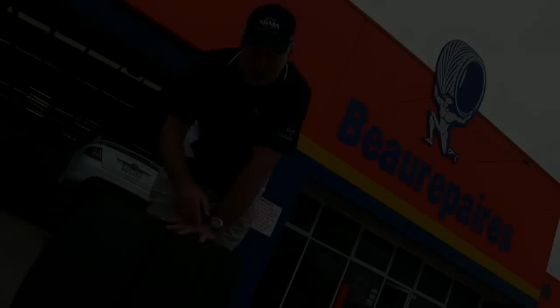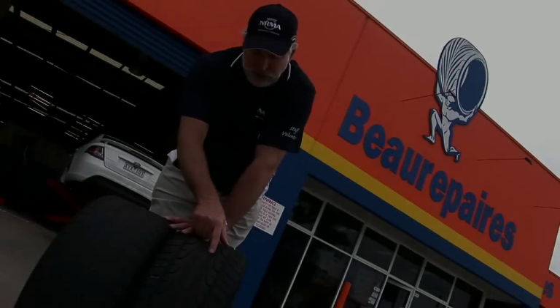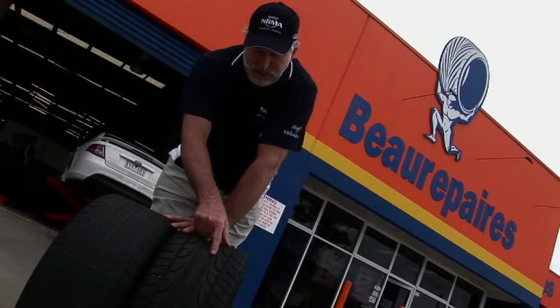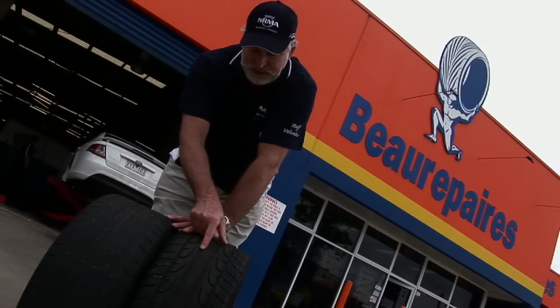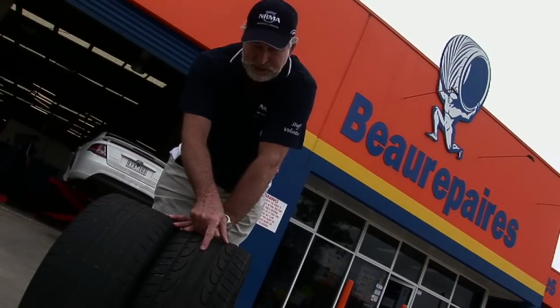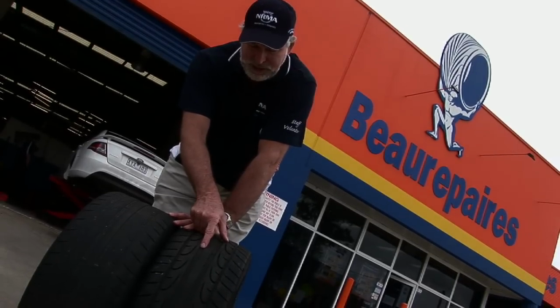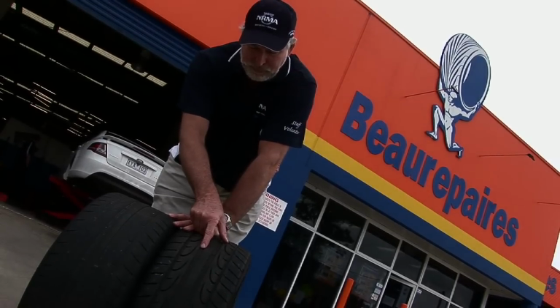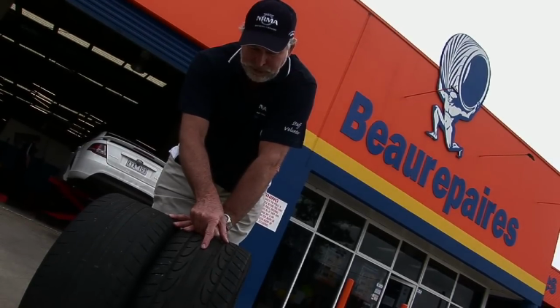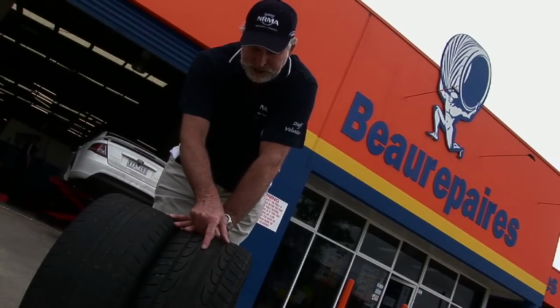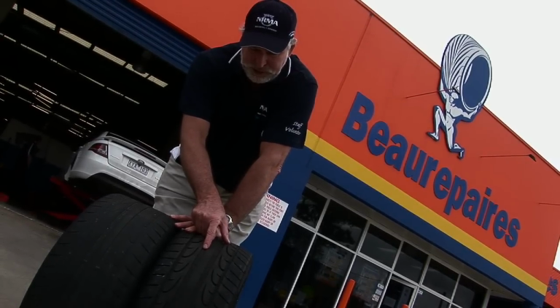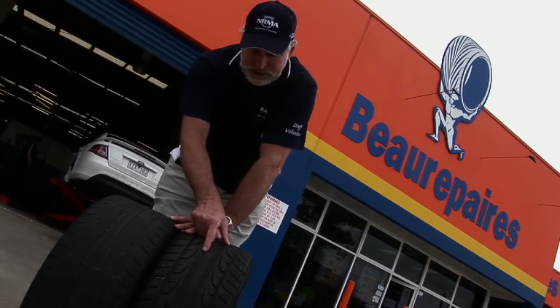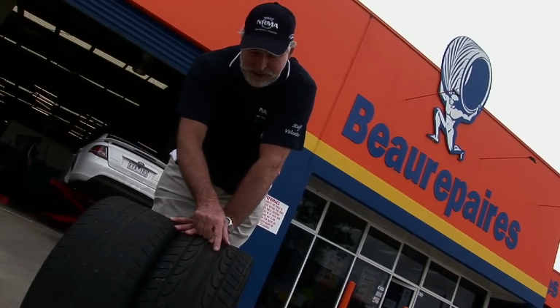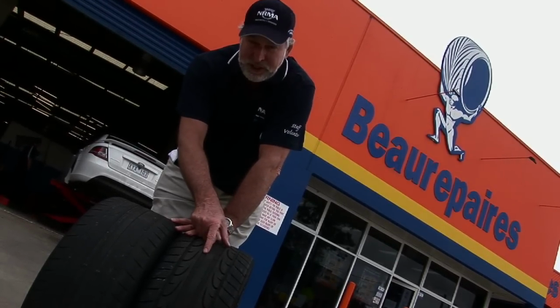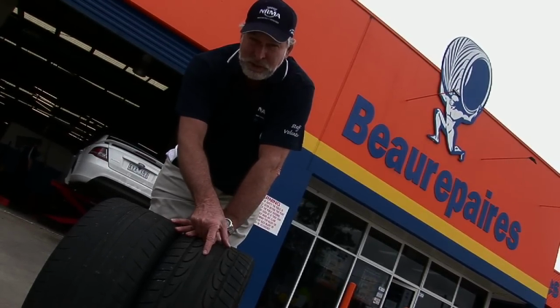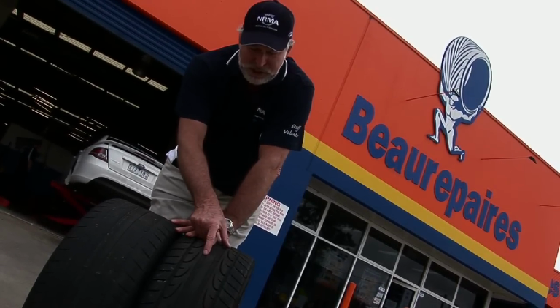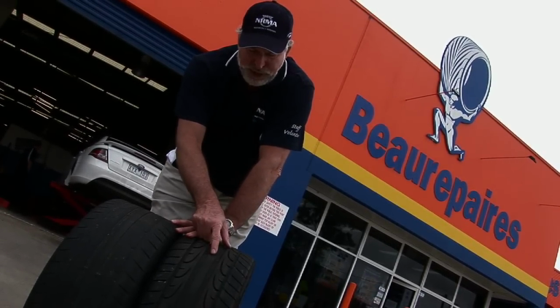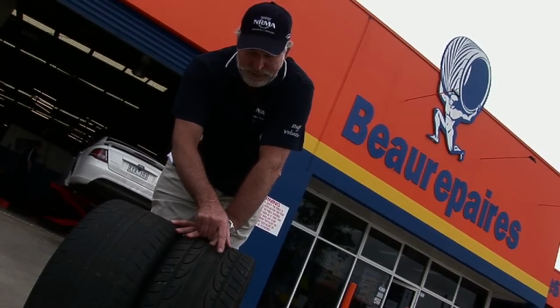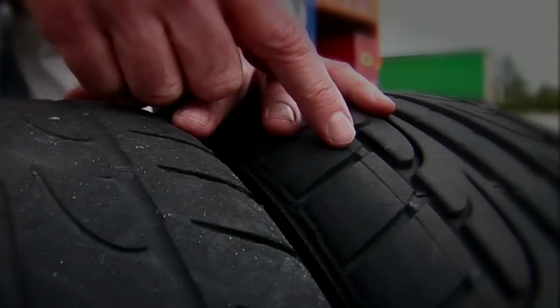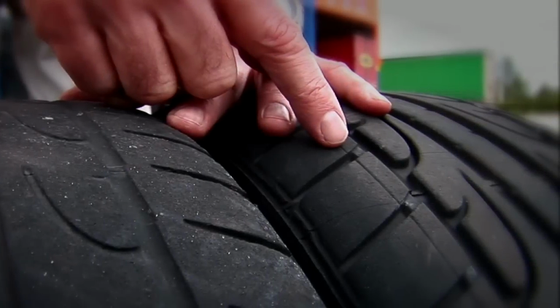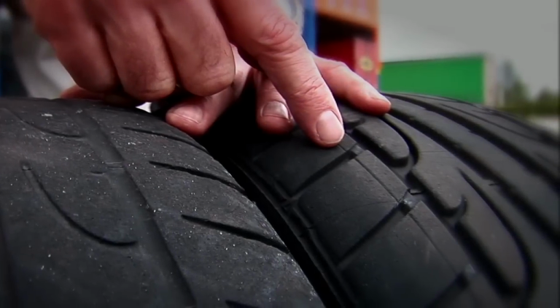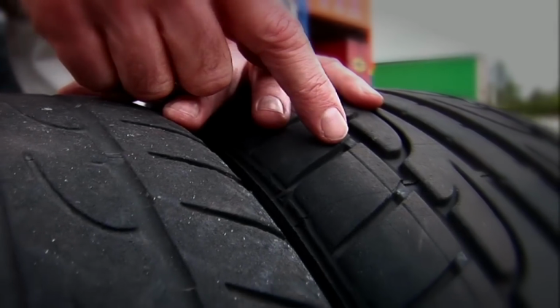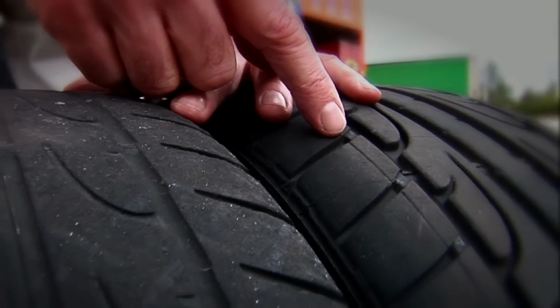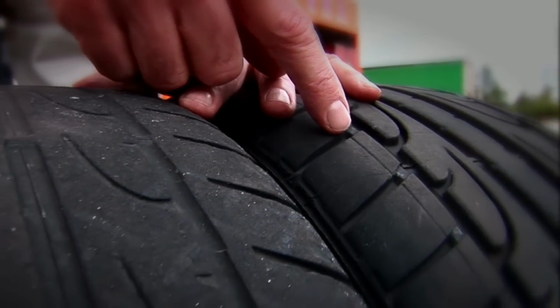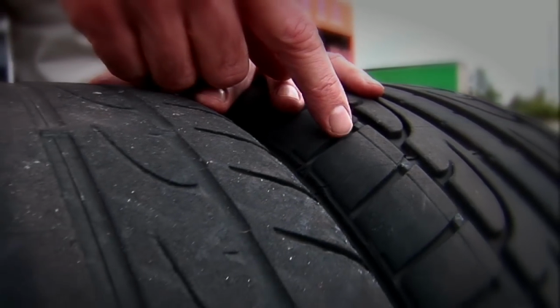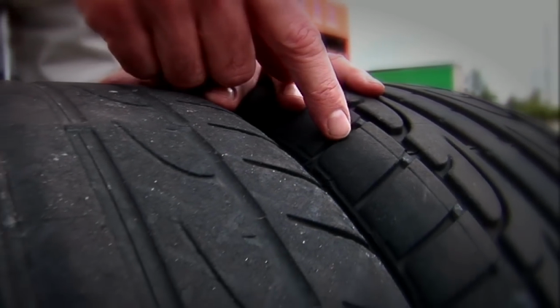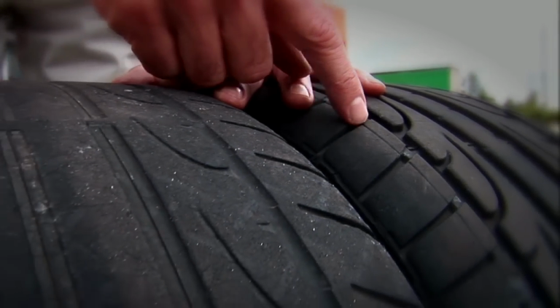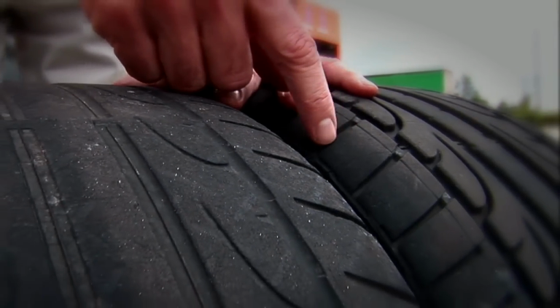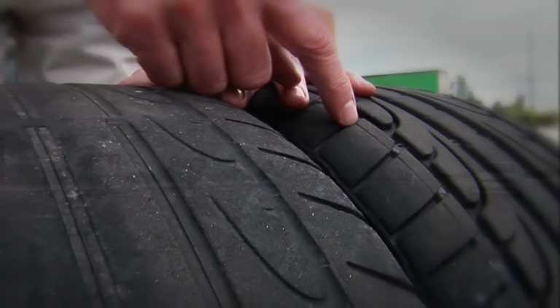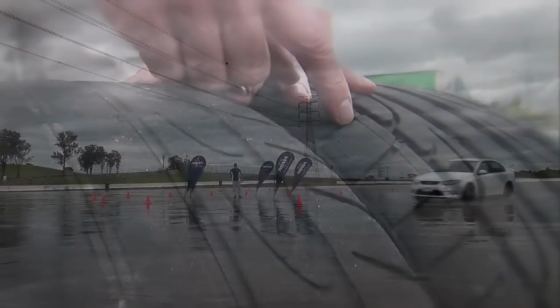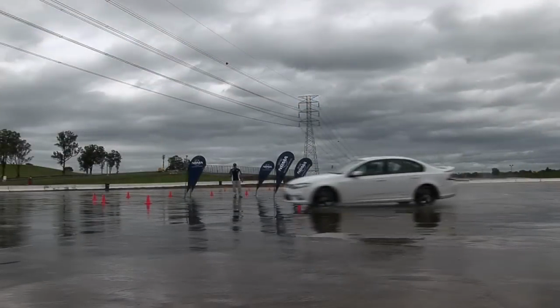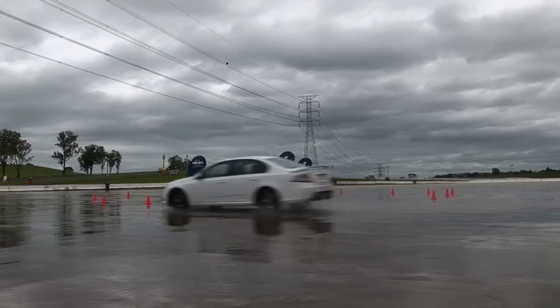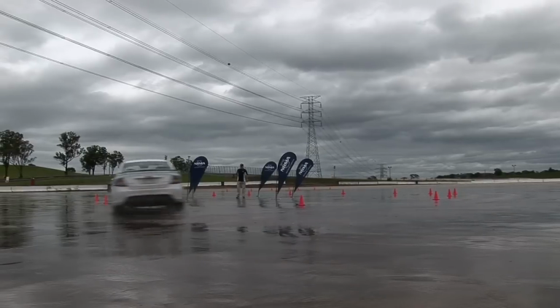So we're looking at these wear bars here, which are these little bars at the bottom of the treads, and they're to tell you when the tyres are worn out. So if you don't have these grooves in the tyres to pump water away, then in wet conditions your tyres won't grip as well.